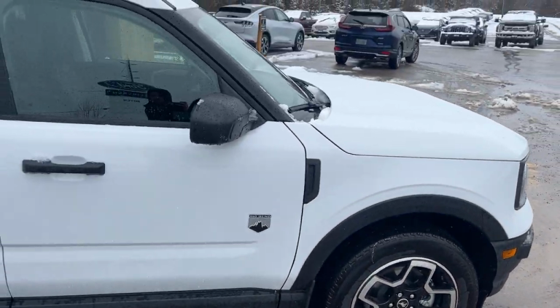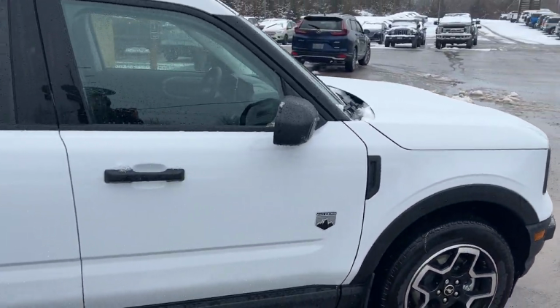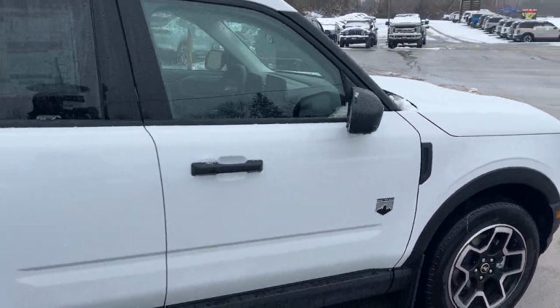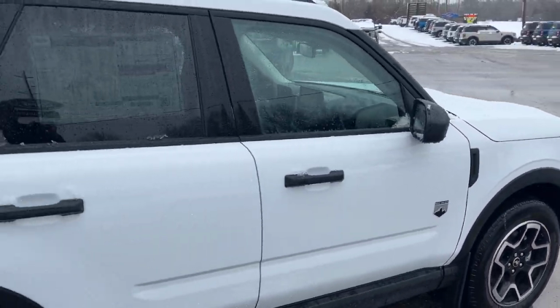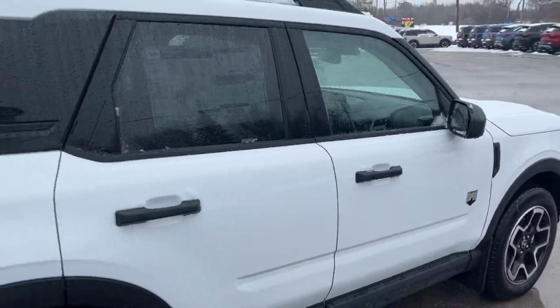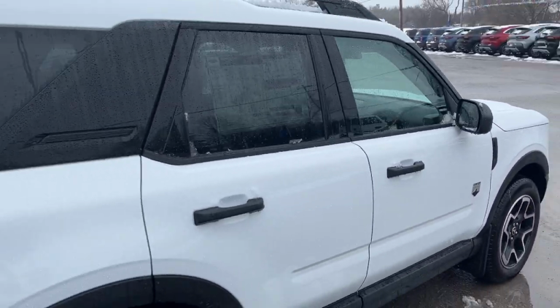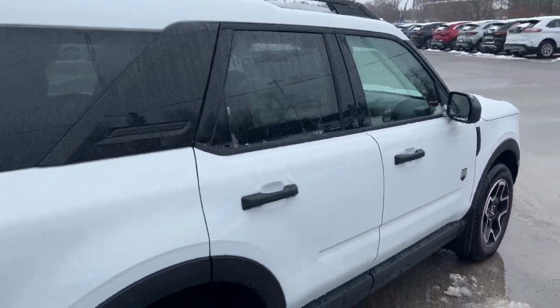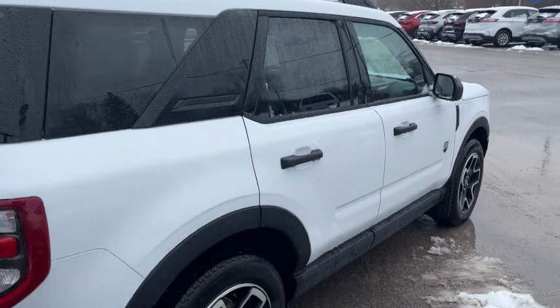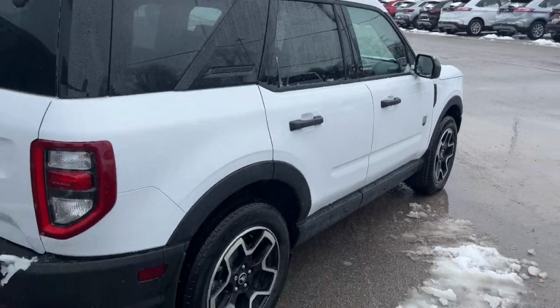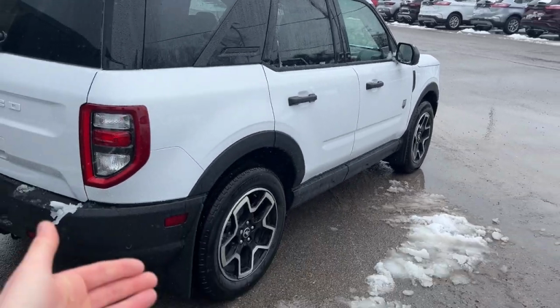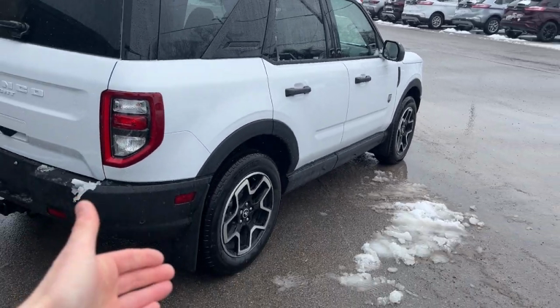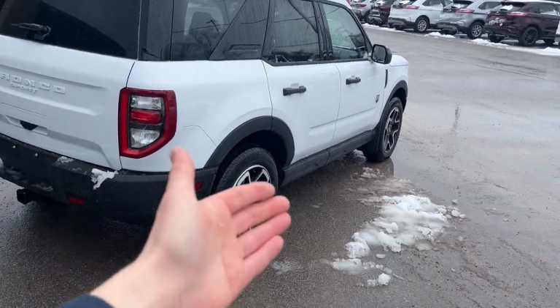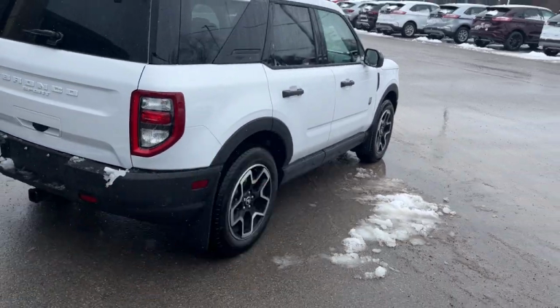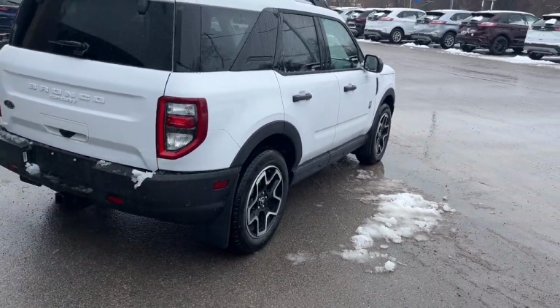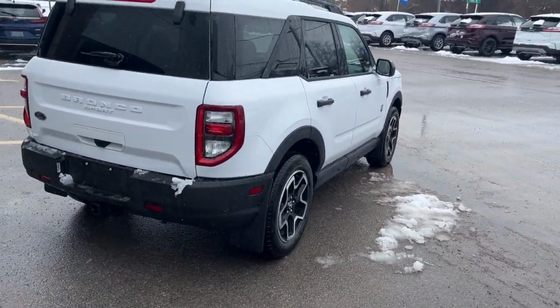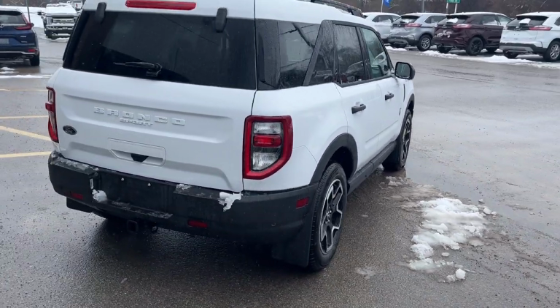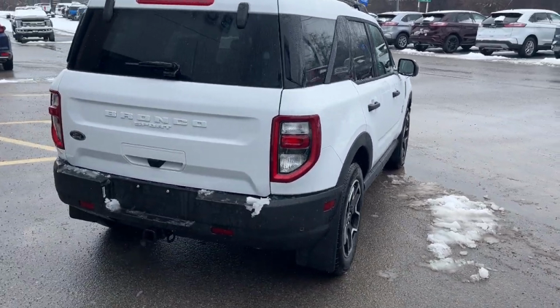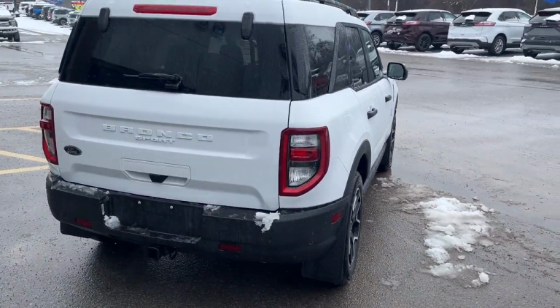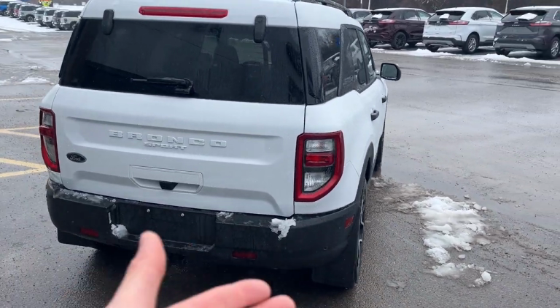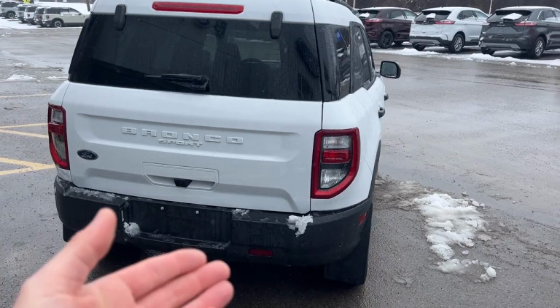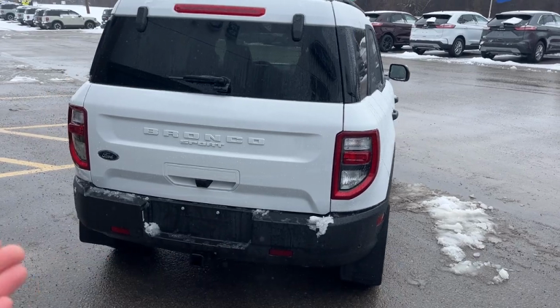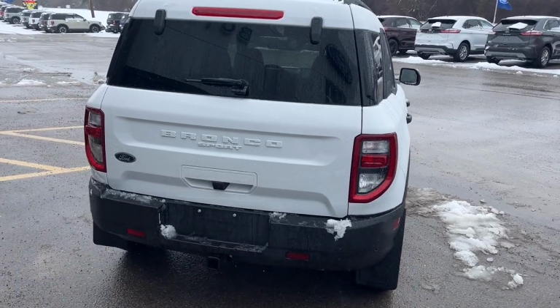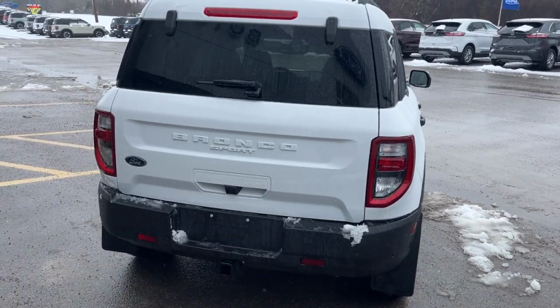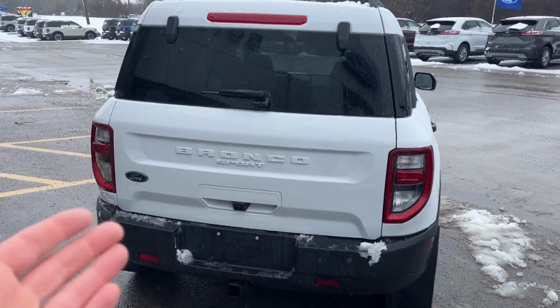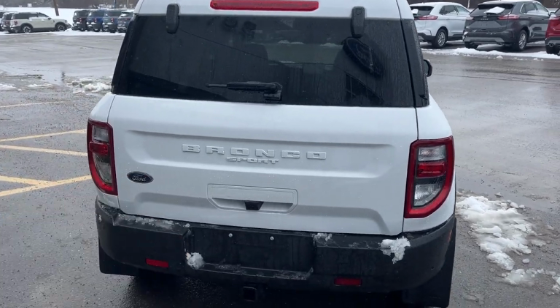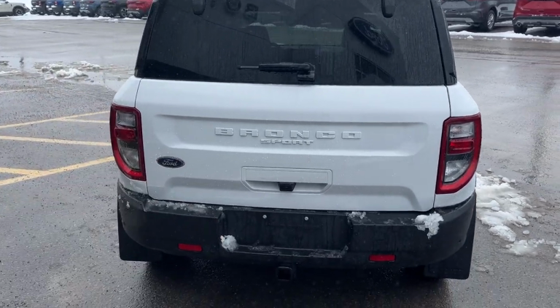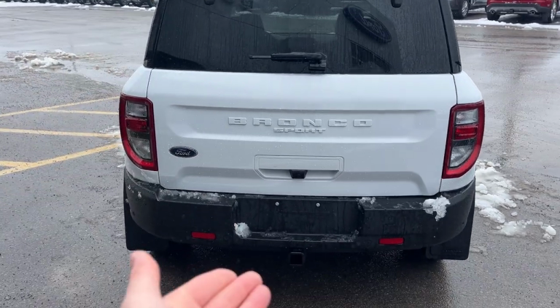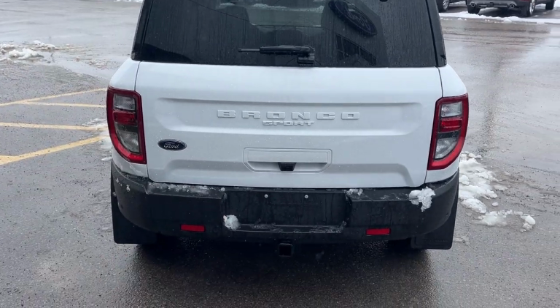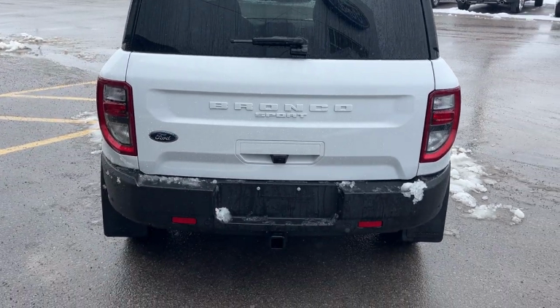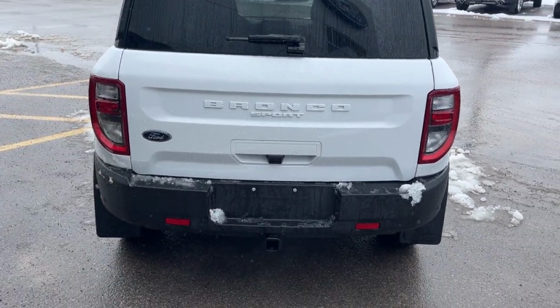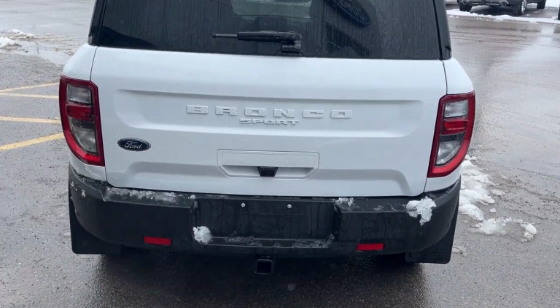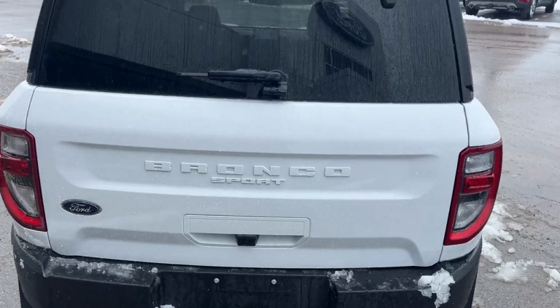This one's powered by the 1.5-liter EcoBoost paired with an eight-speed automatic transmission. You do have front and rear splash guards installed right from the factory. That convenience package also gives you your rear parking sensors. You have your reverse camera, of course. And this one does have the Class 2 trailer tow package.